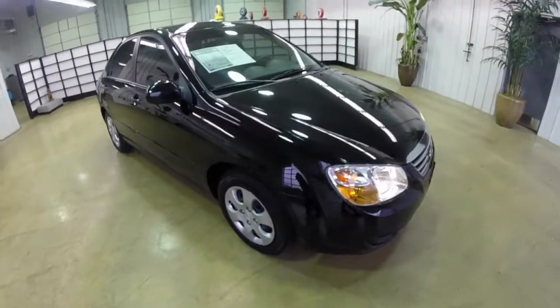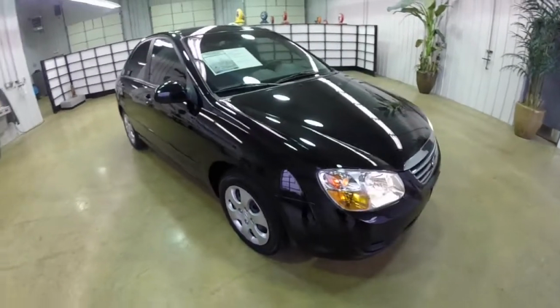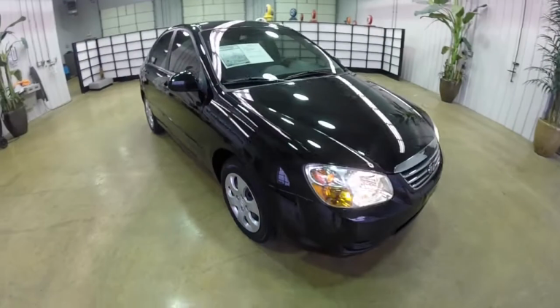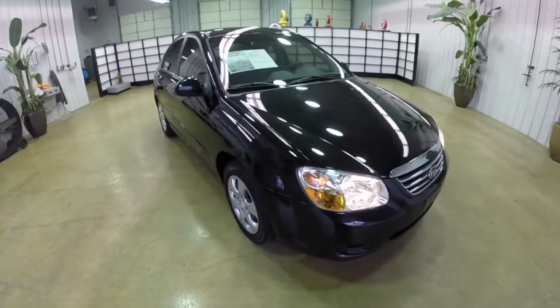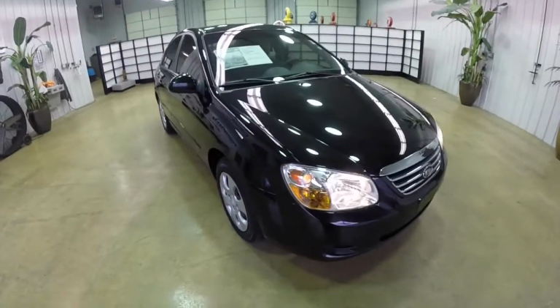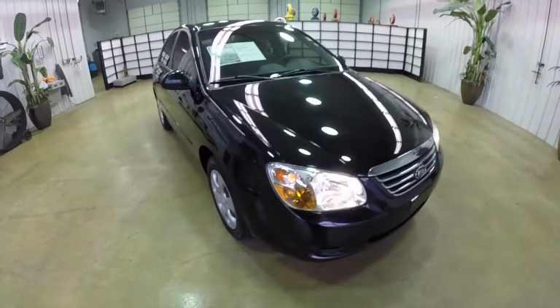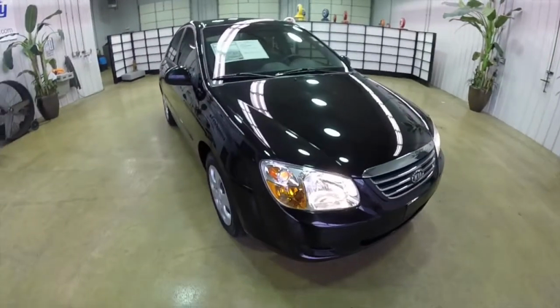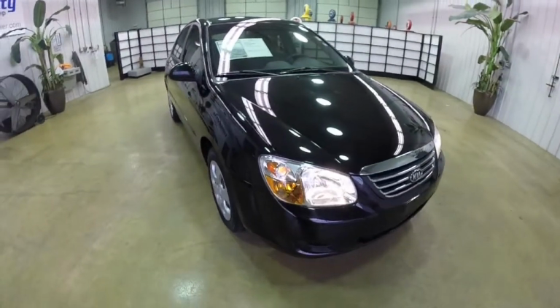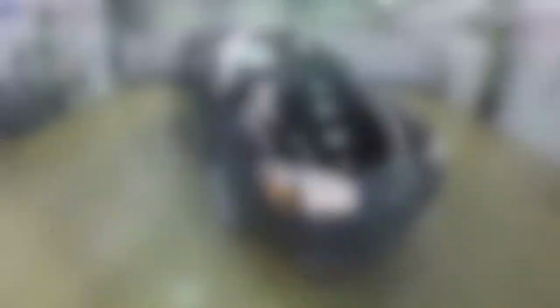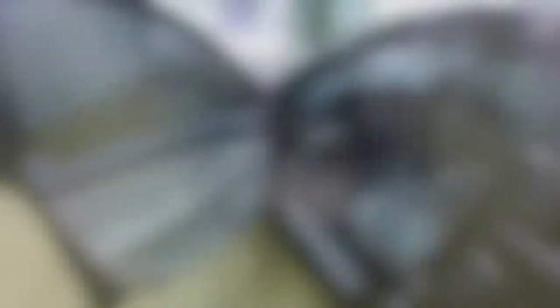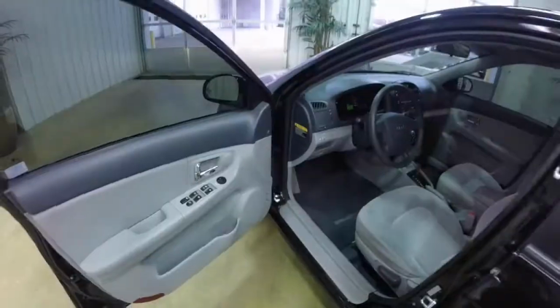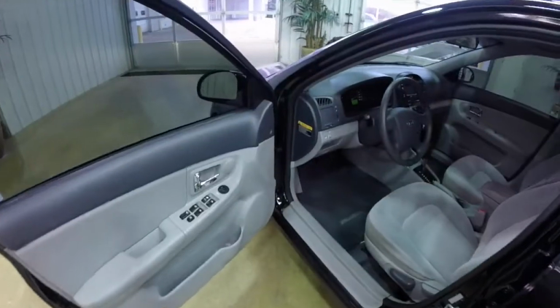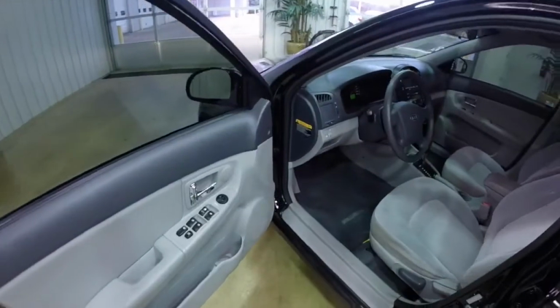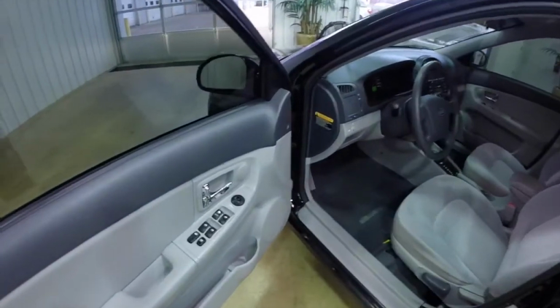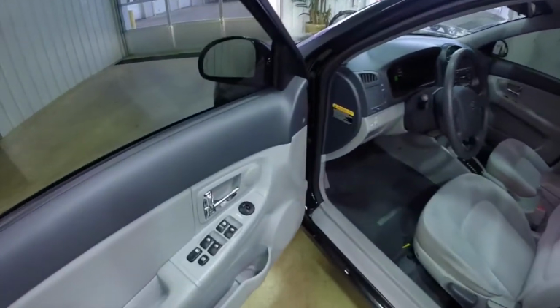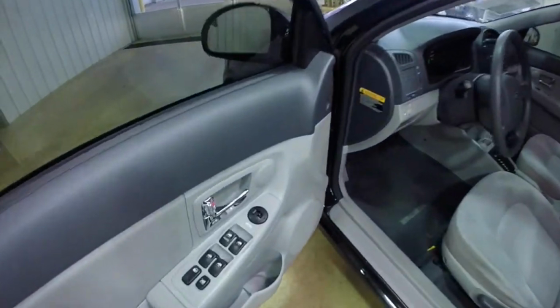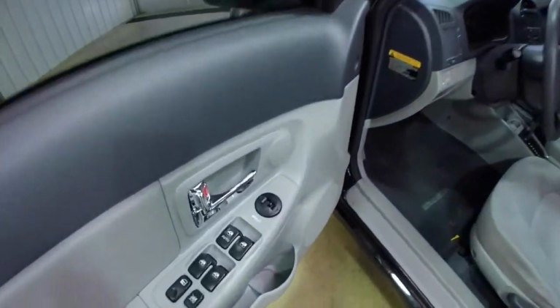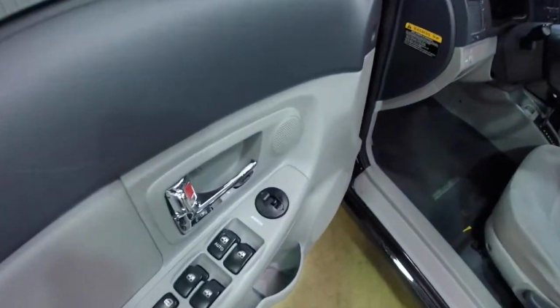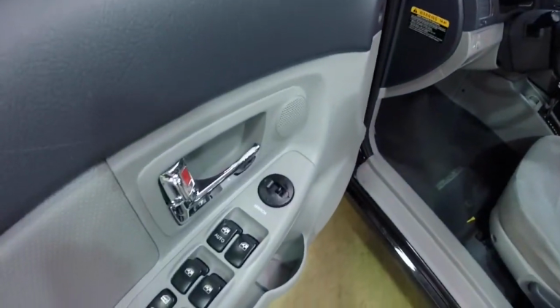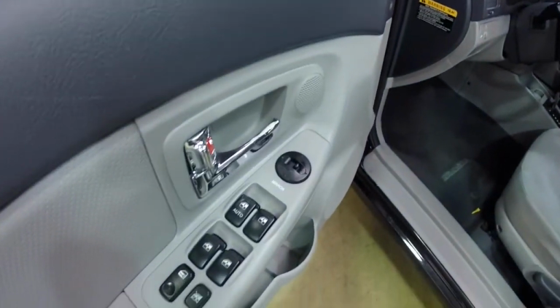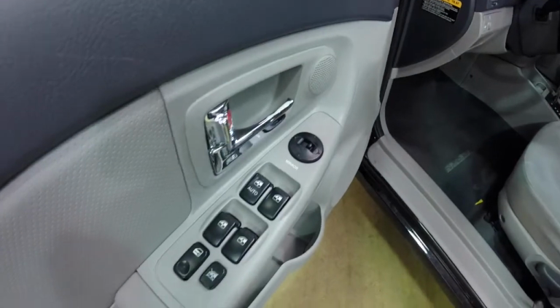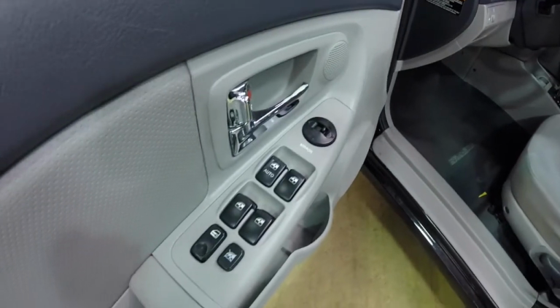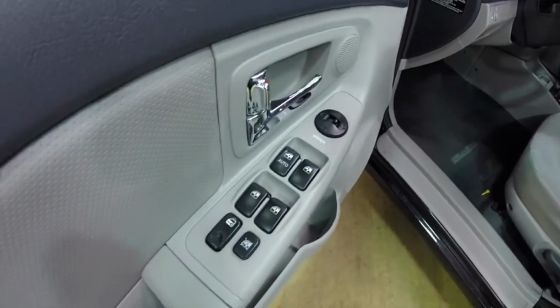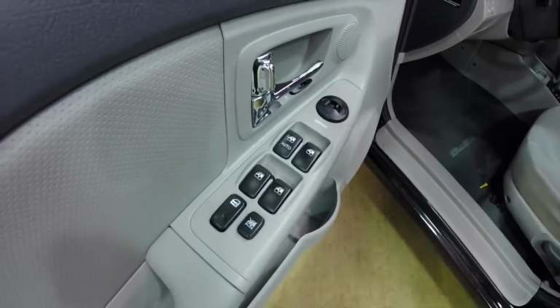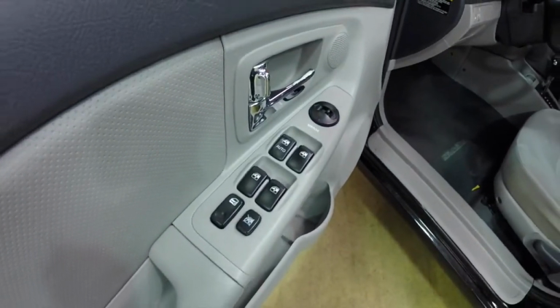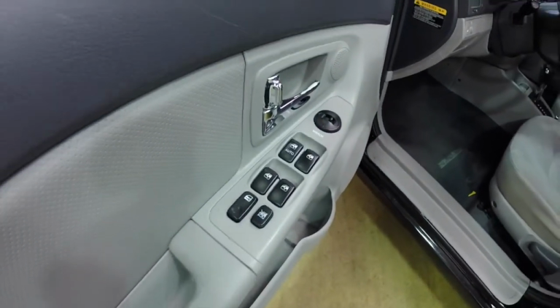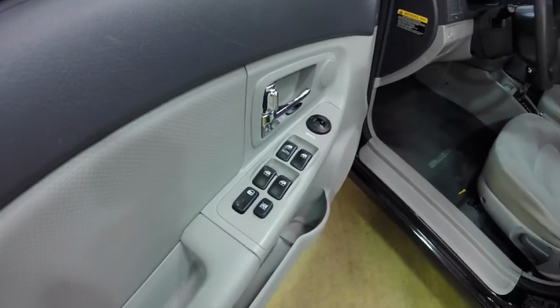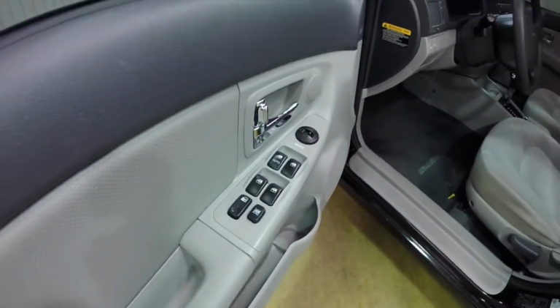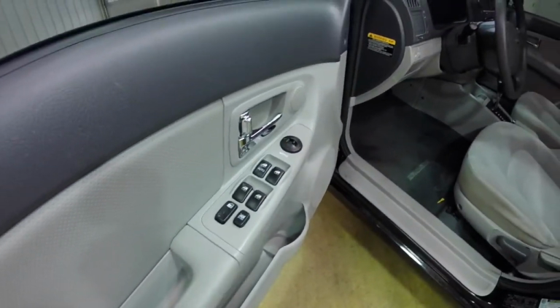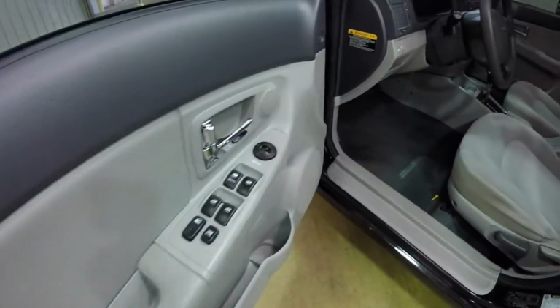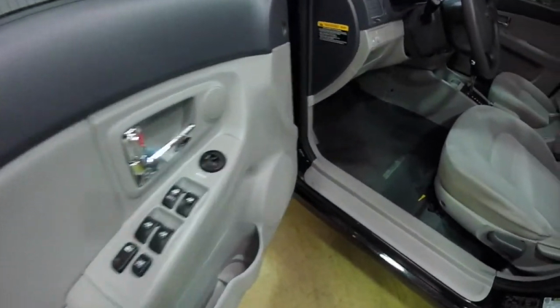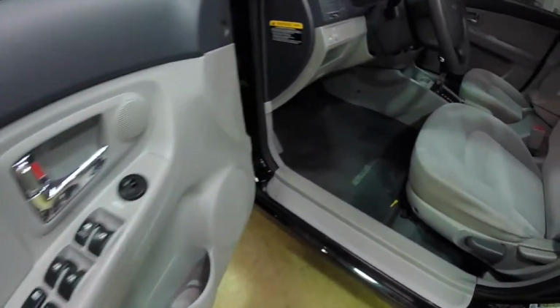Let's go and take a look at the interior. Along with the keyless remote entry, it also has power mirrors, power windows, and power door locks. The driver's window is auto one-touch down.